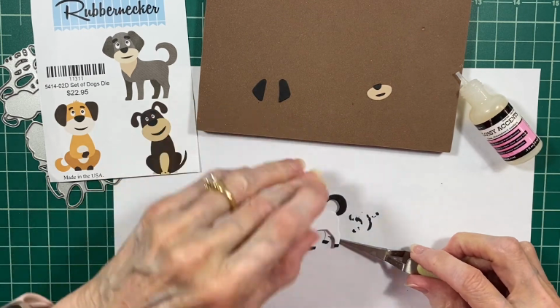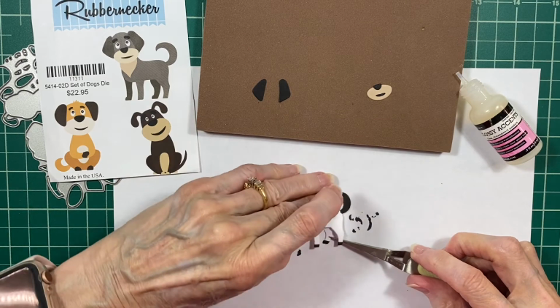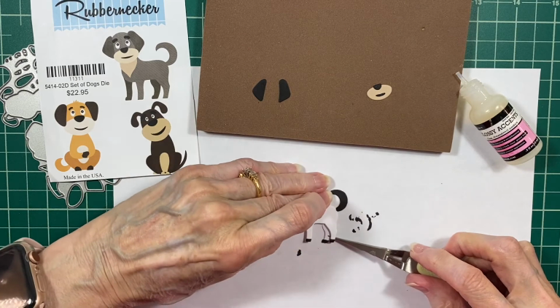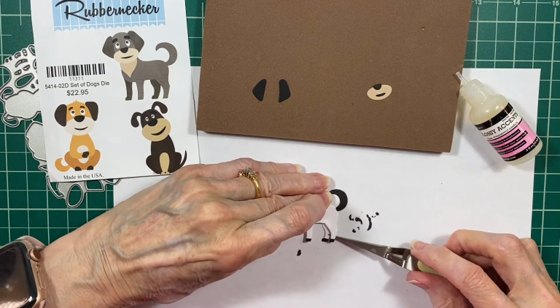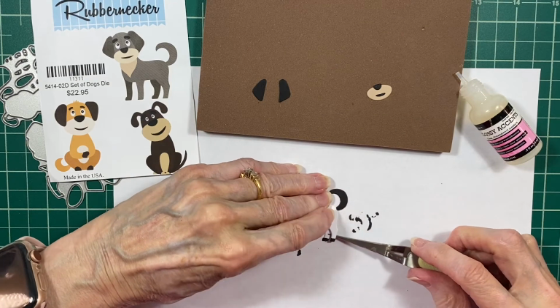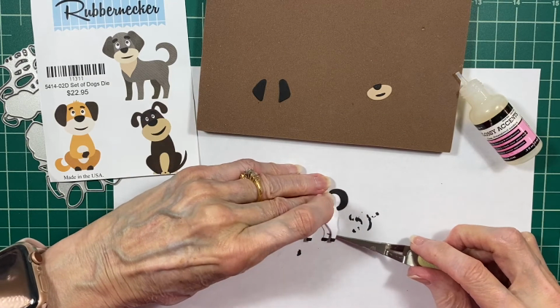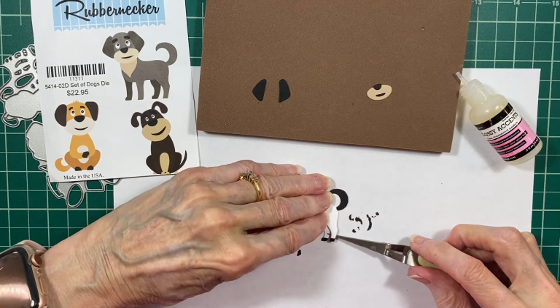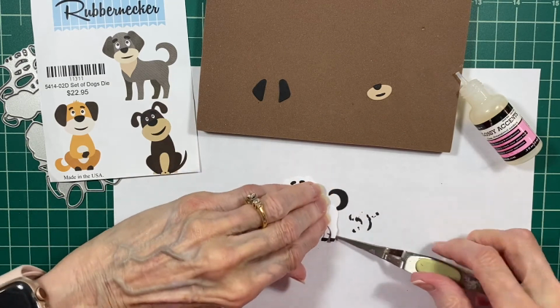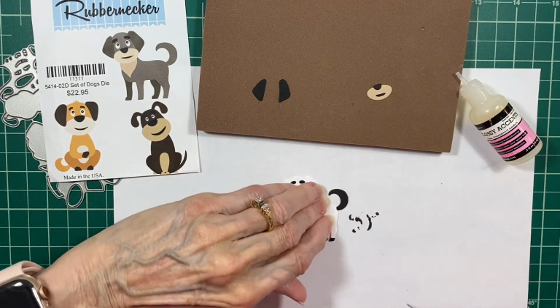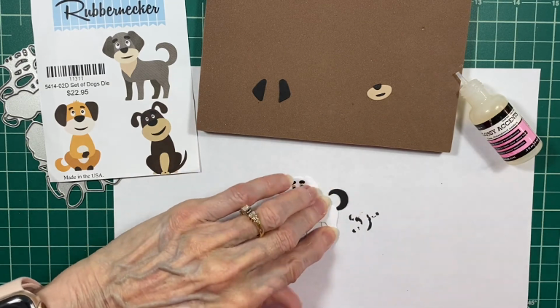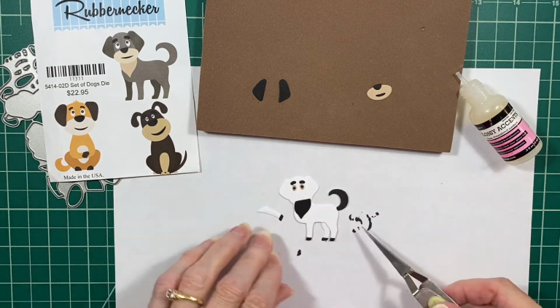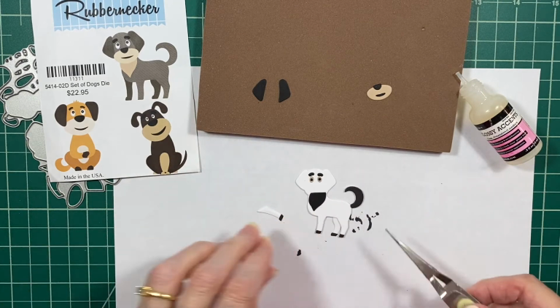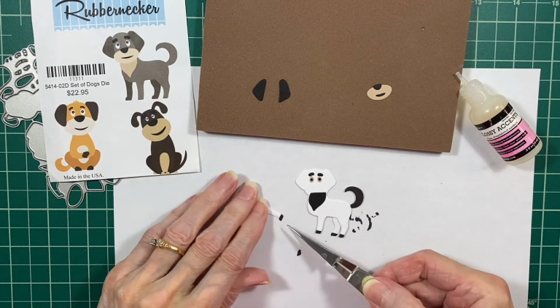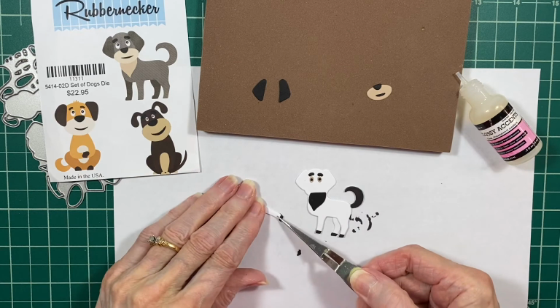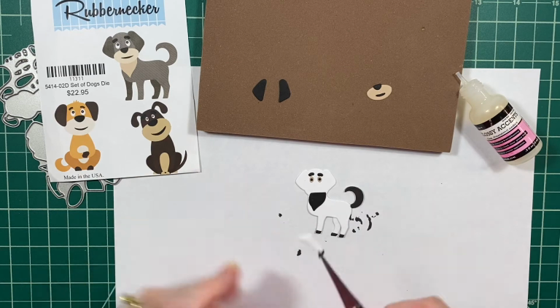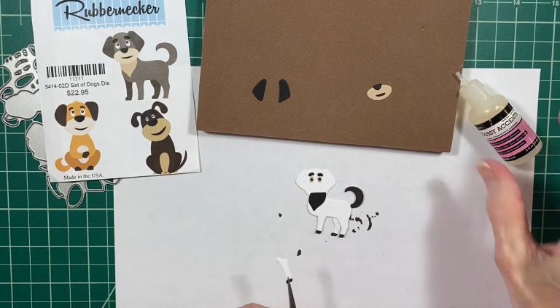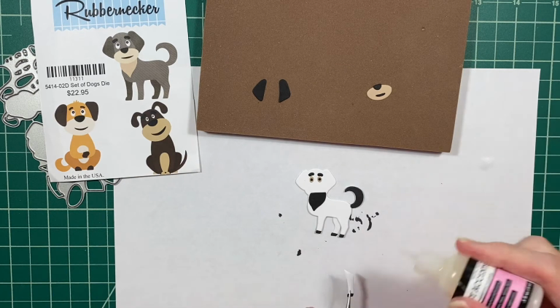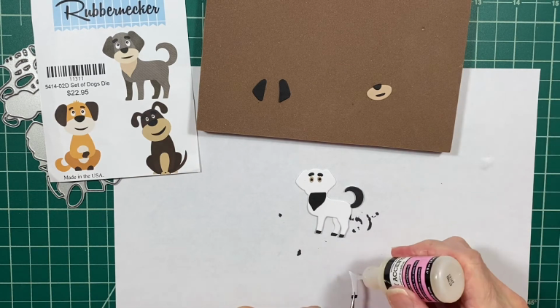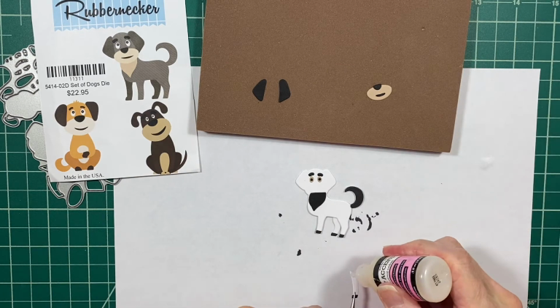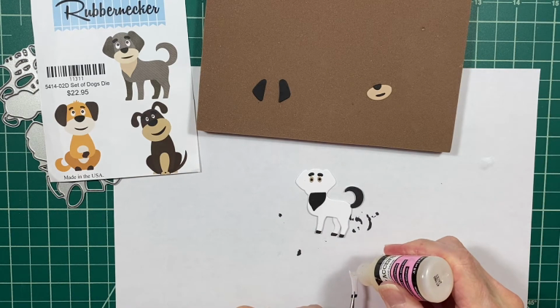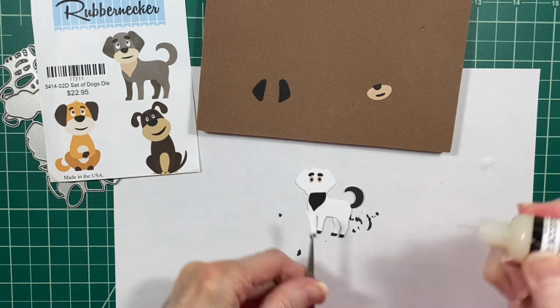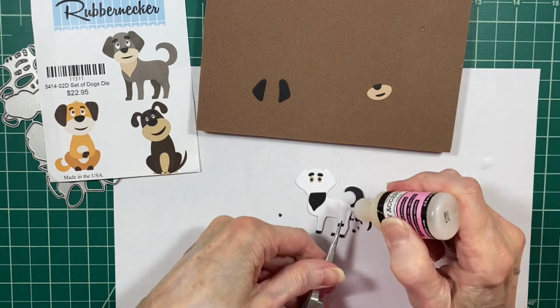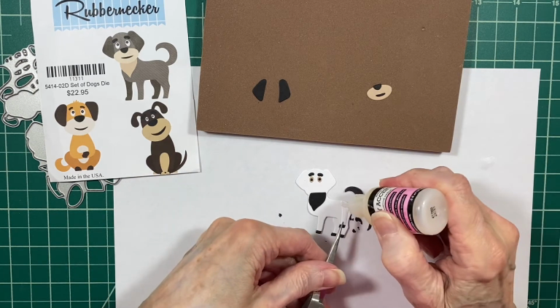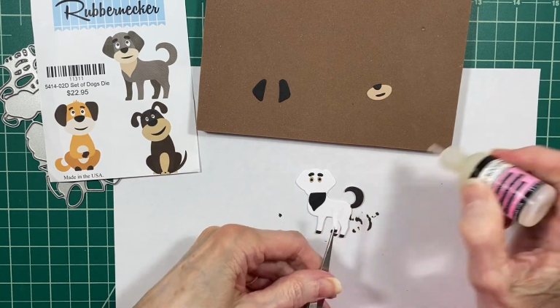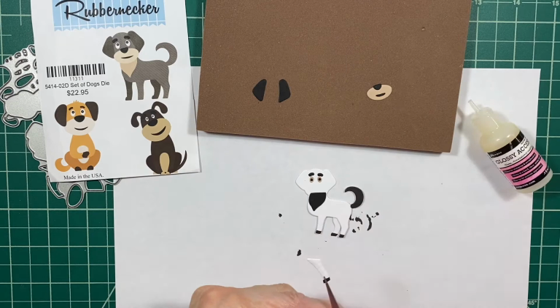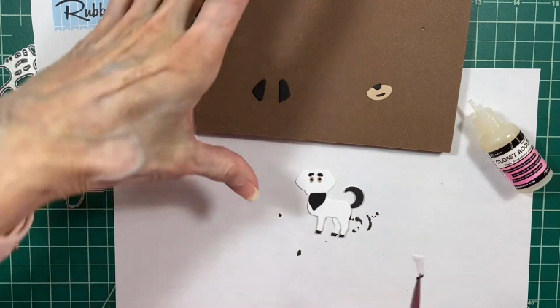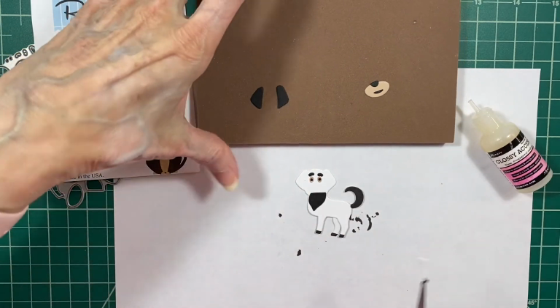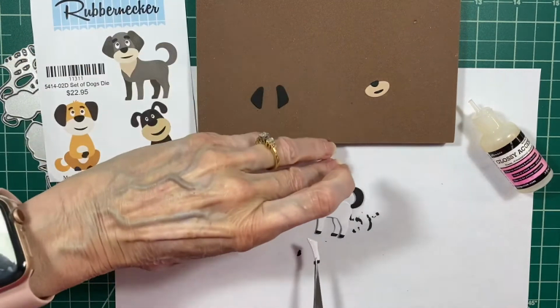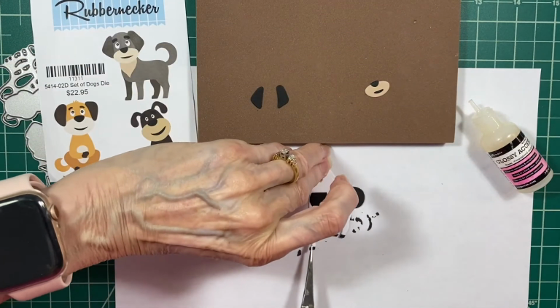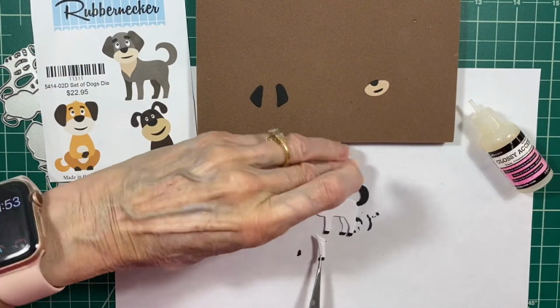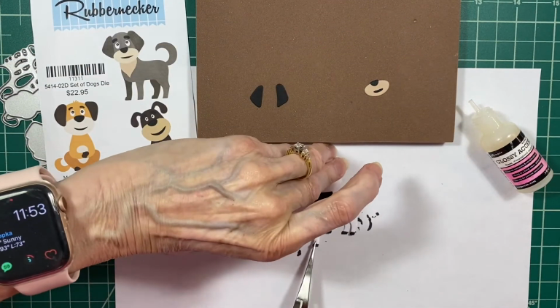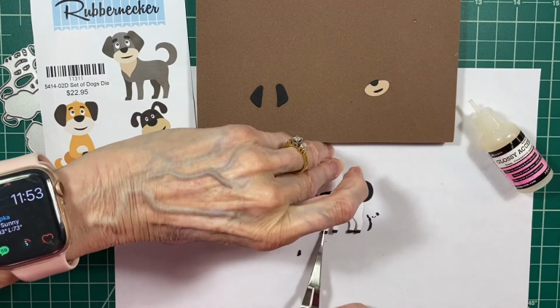The little legs going in on the backside of the animal makes him look a little more dimensional, like he's really standing there in that scene when I put him into the card.